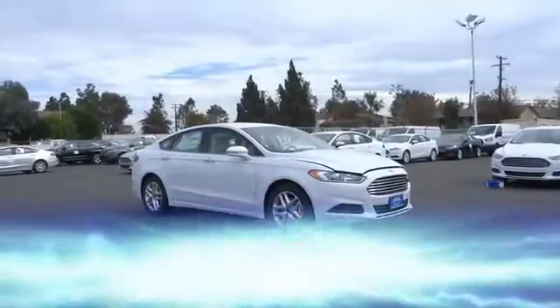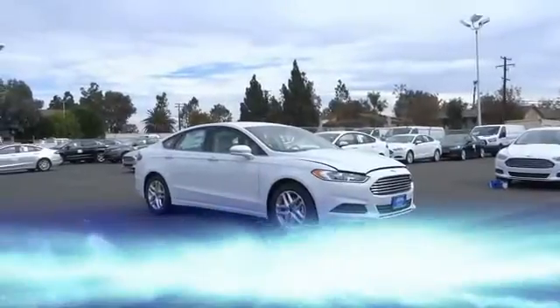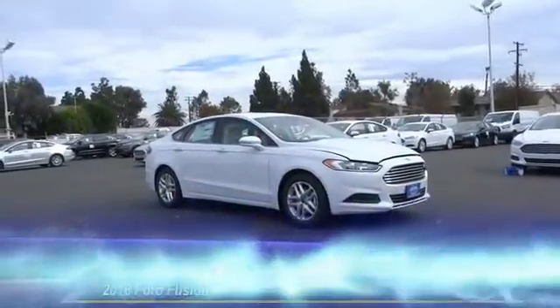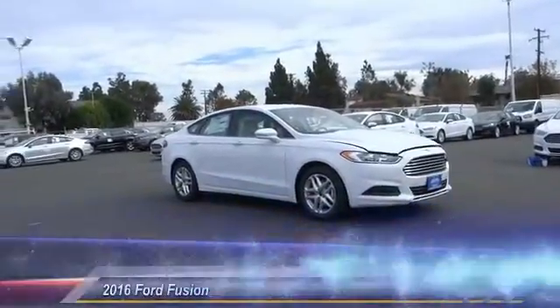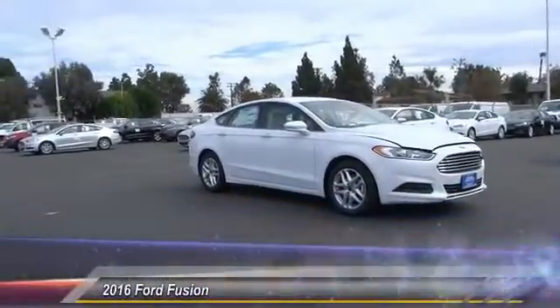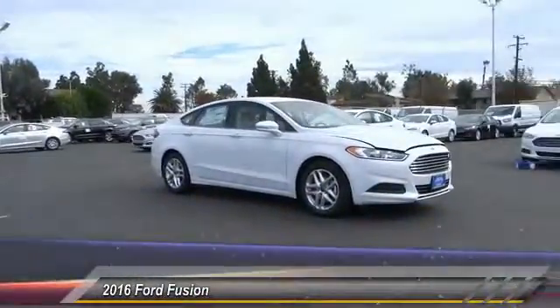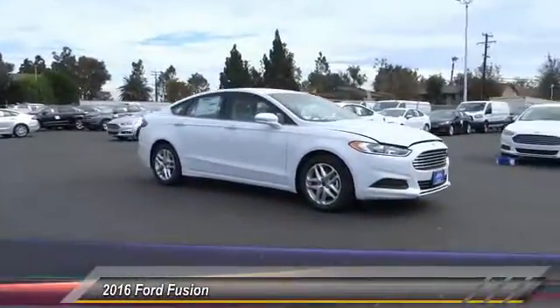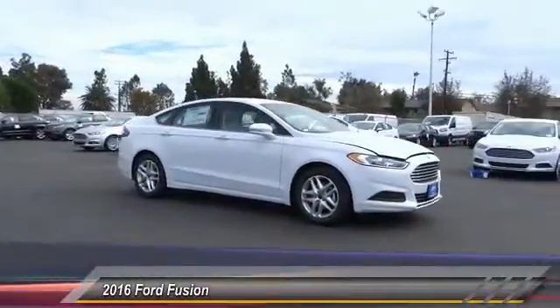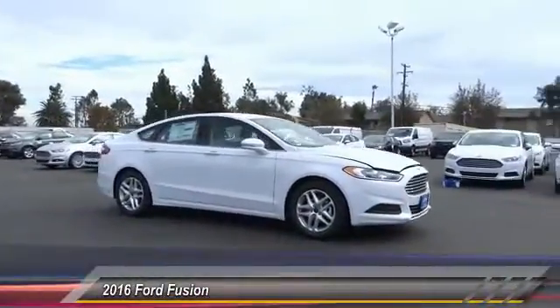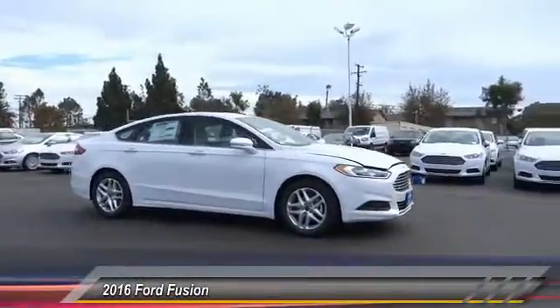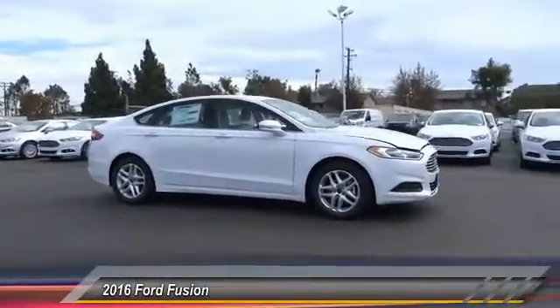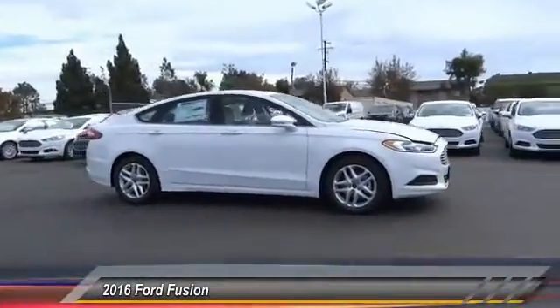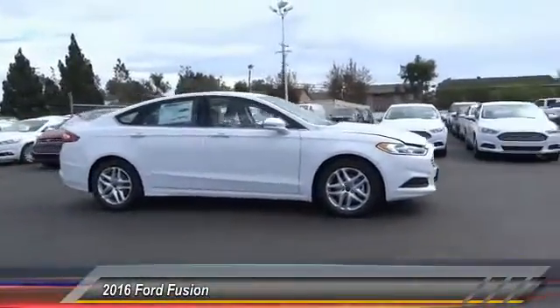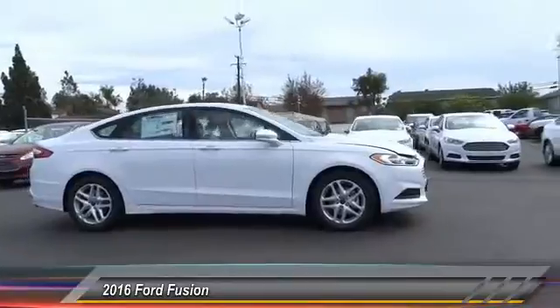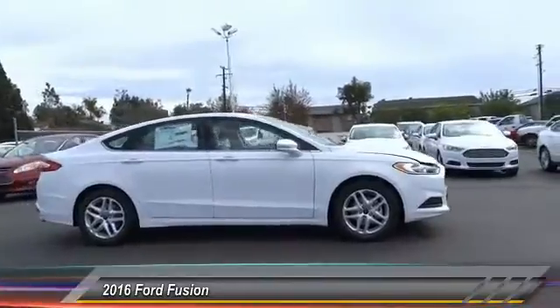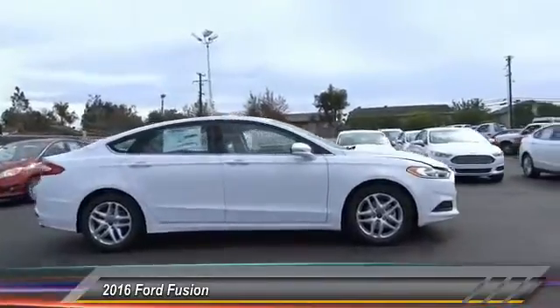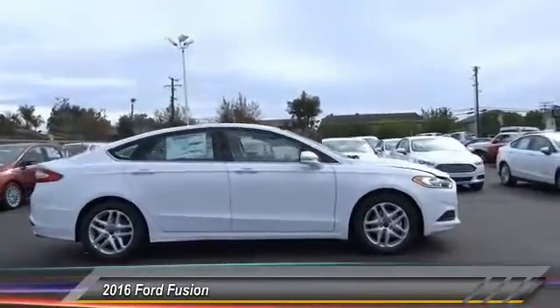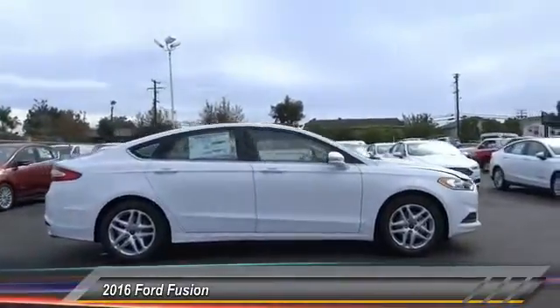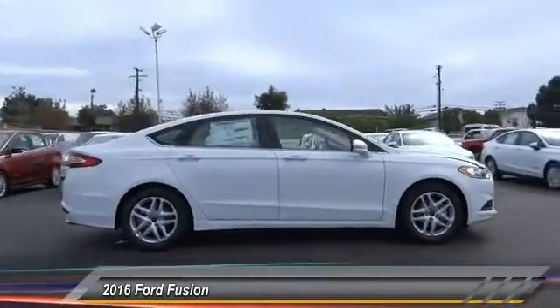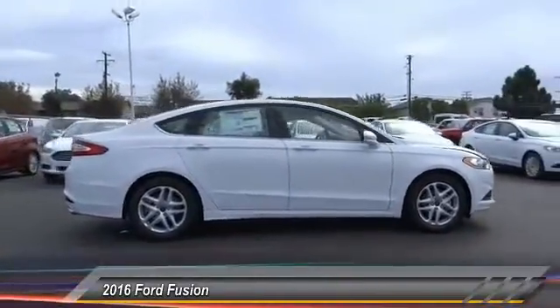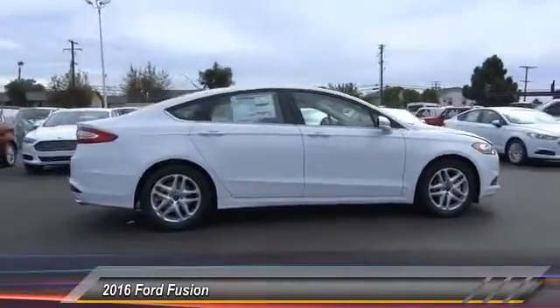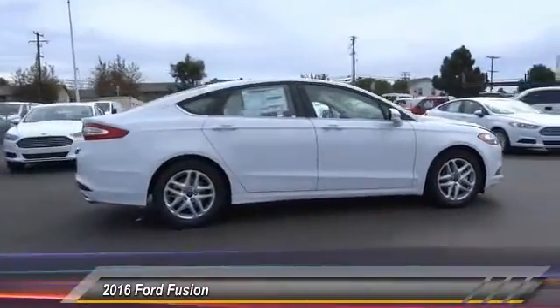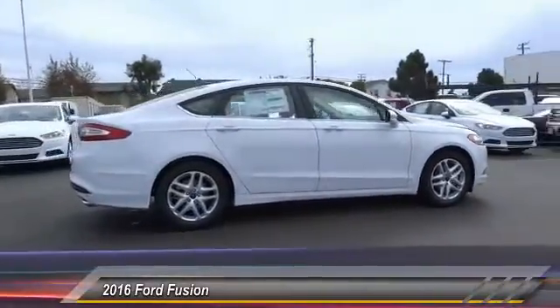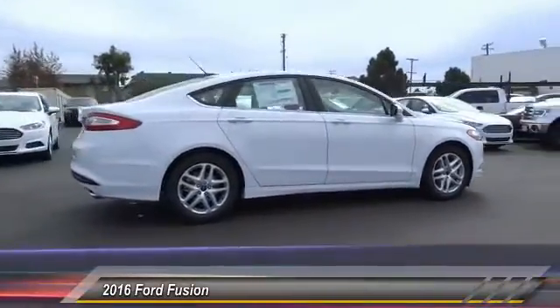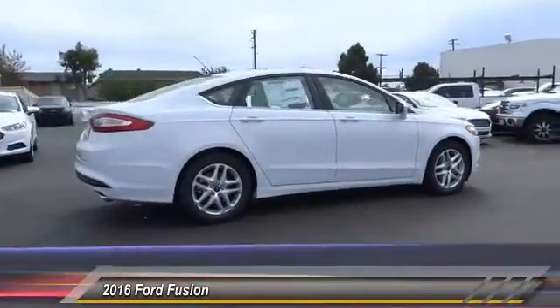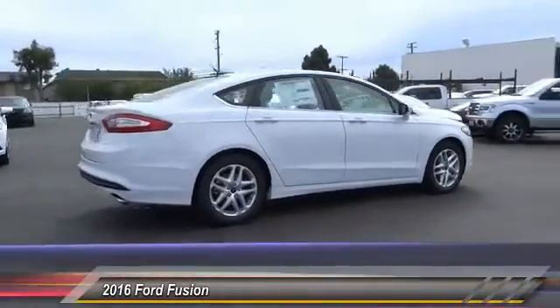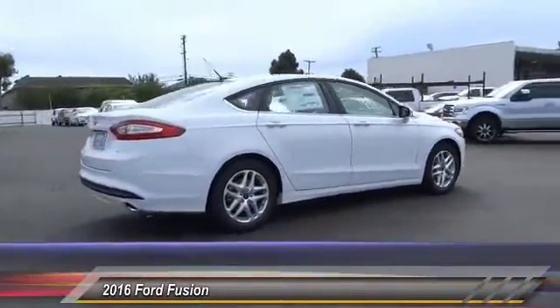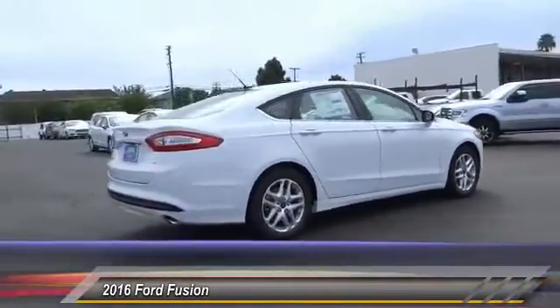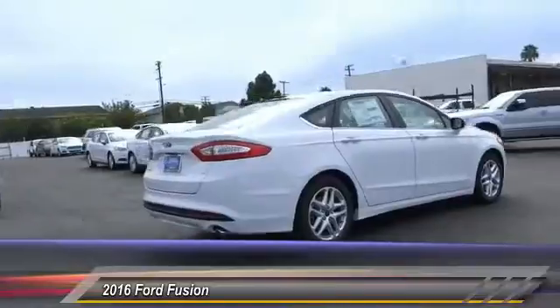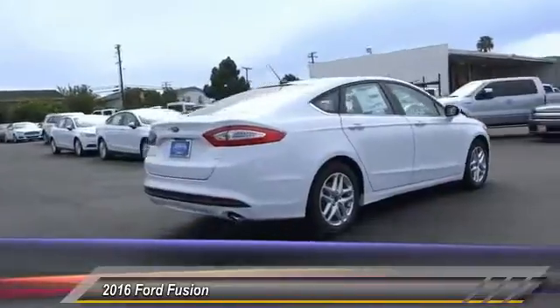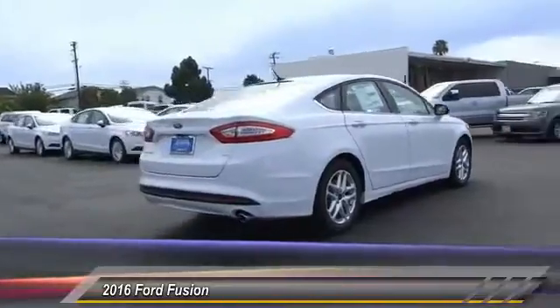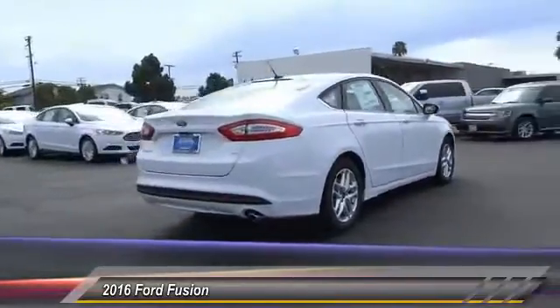2016 Fusion. You can have both impressive power and great economy in a Fusion, and it is priced below $25,000. This vehicle has less than 100 miles.